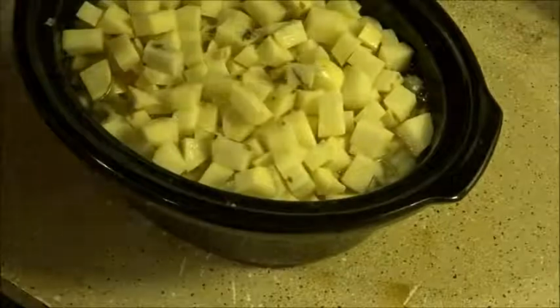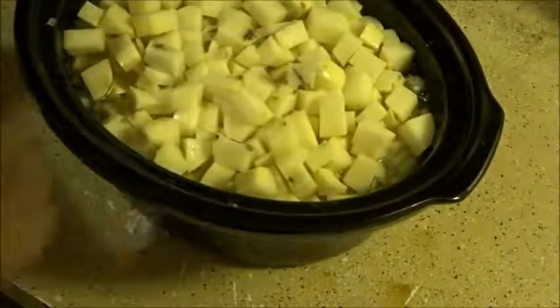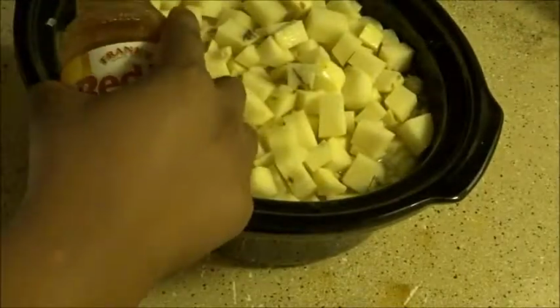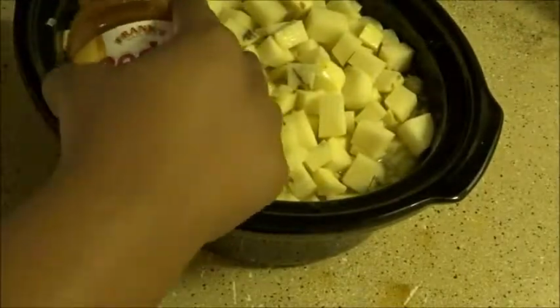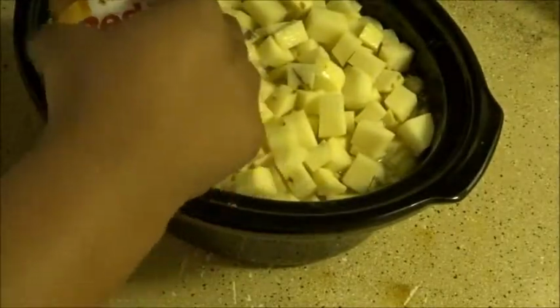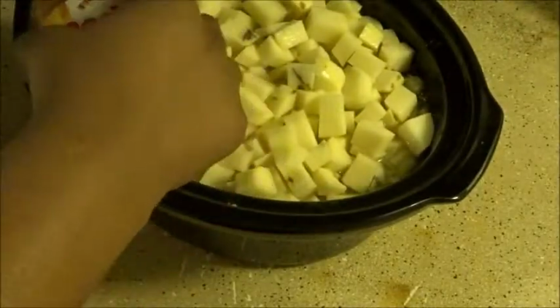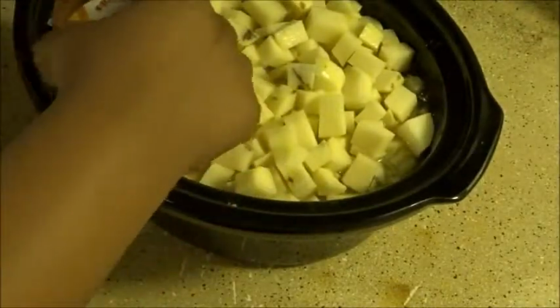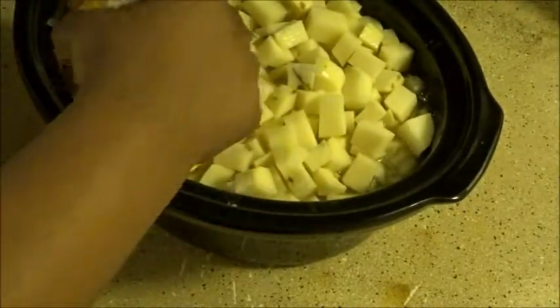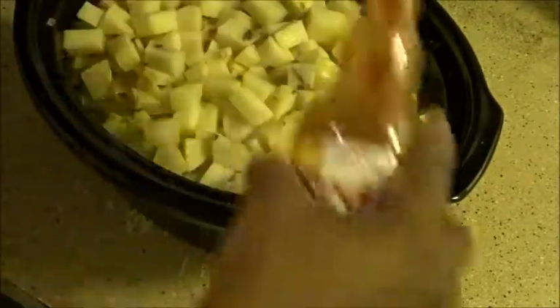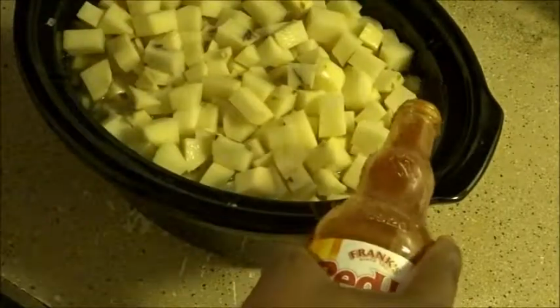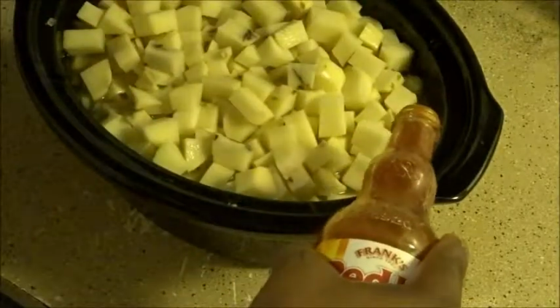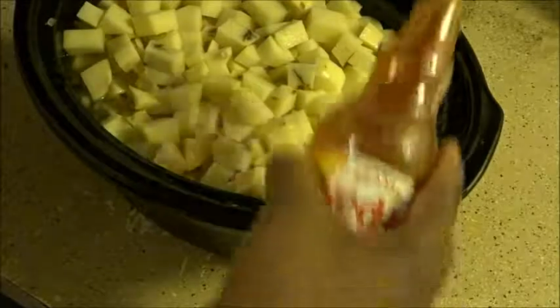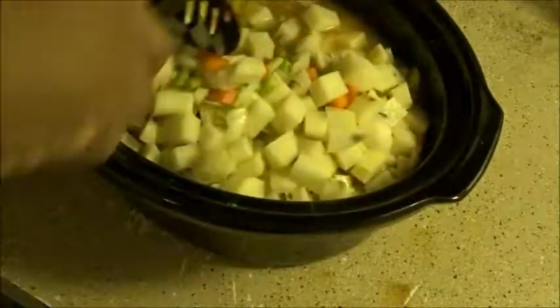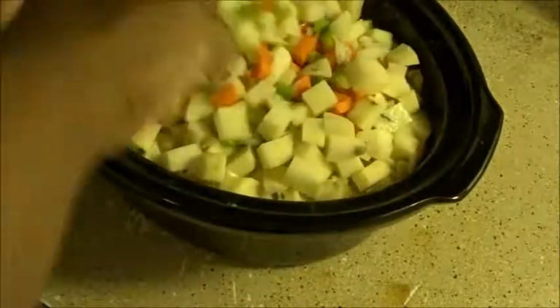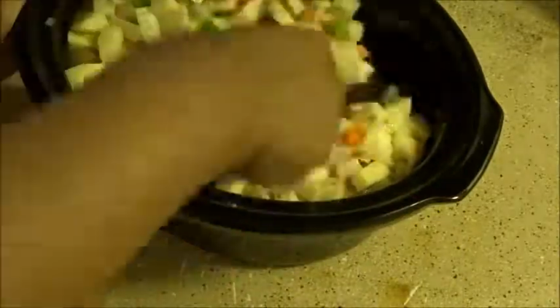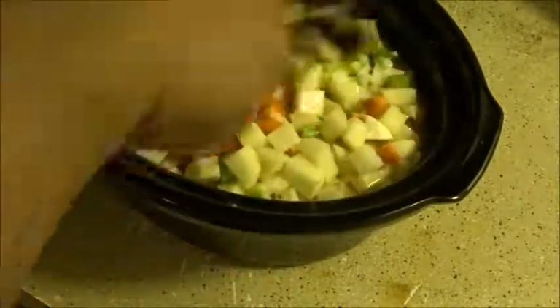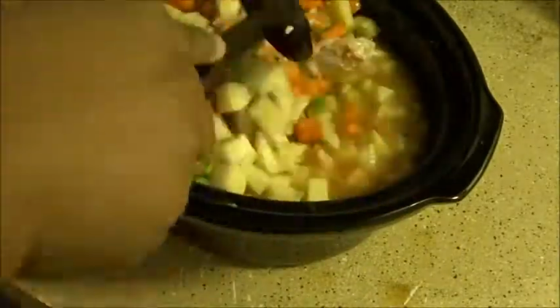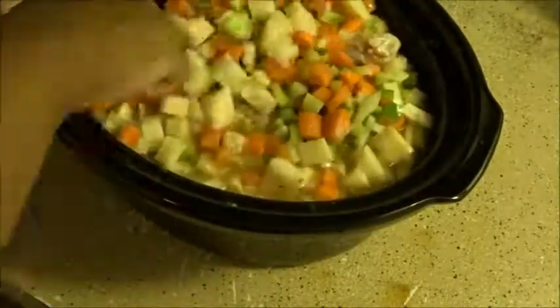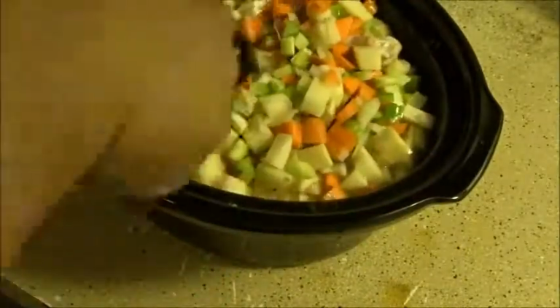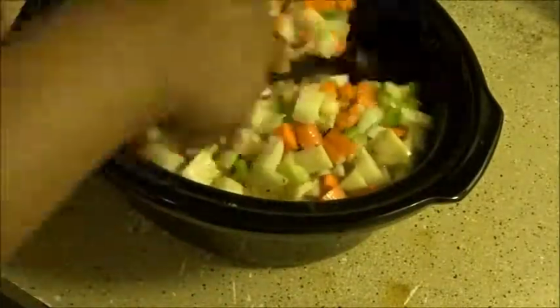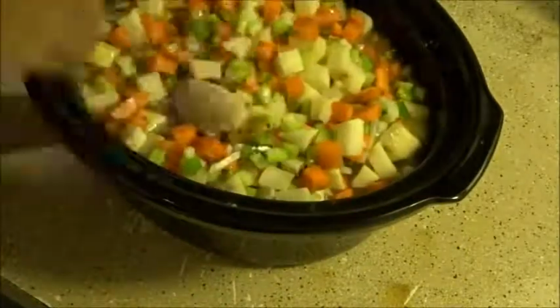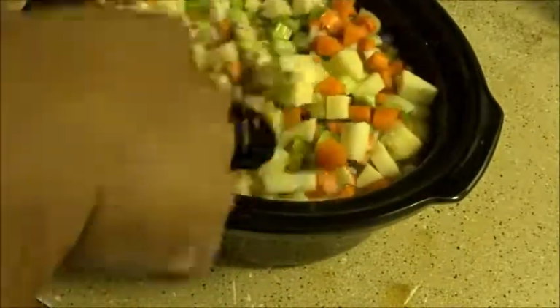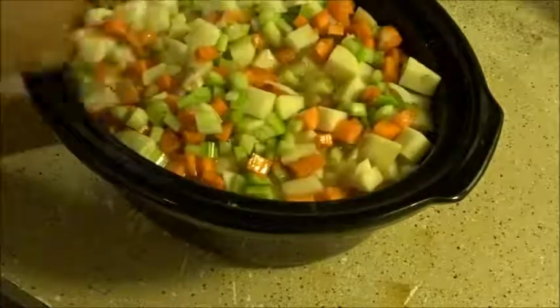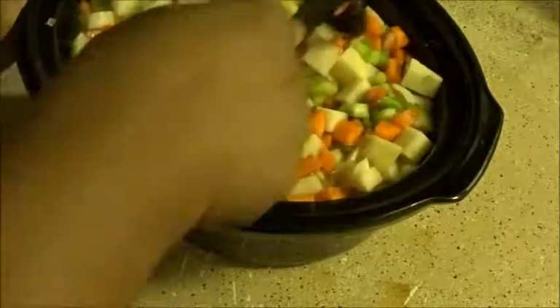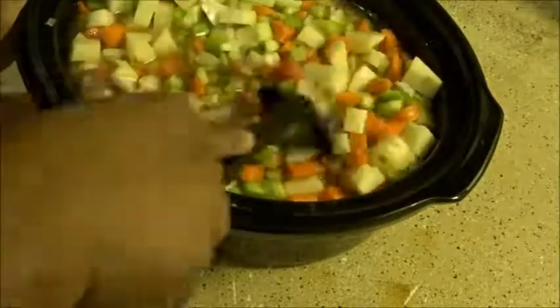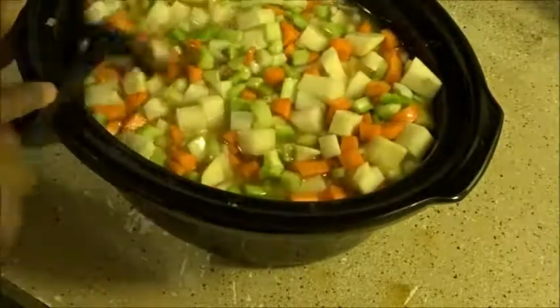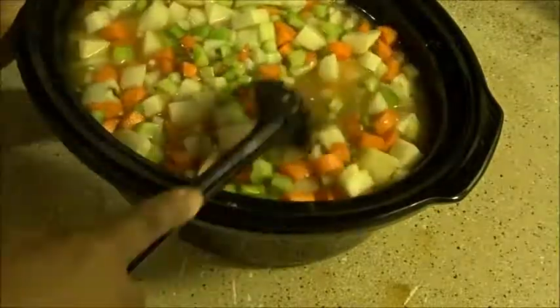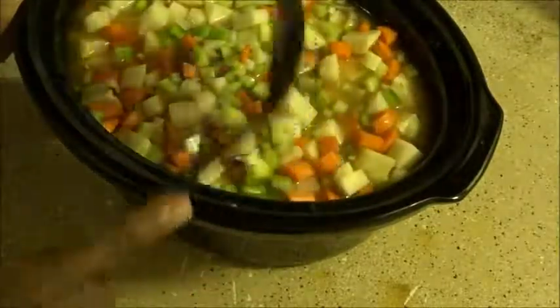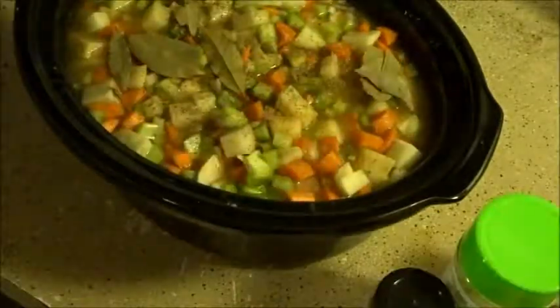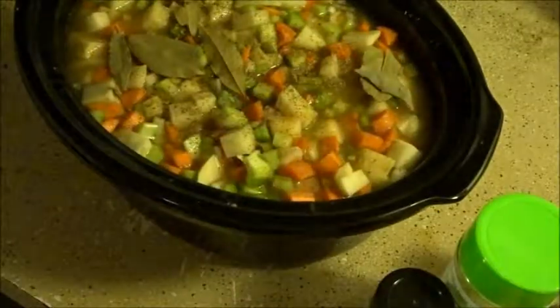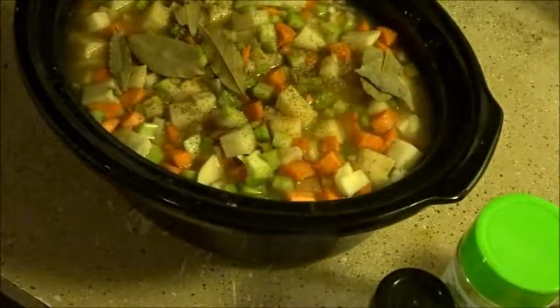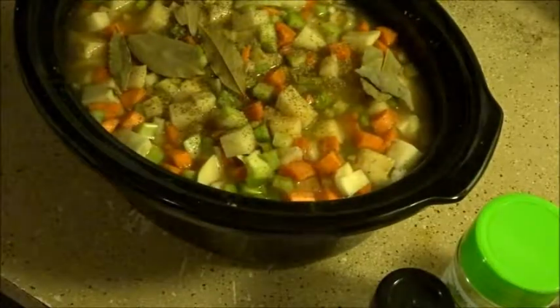This part is optional — if you like an added kick, you can add hot sauce like I'm doing. The good thing about this meal is you can set it and forget it. Place the temperature to low for 8 hours or high for 4 hours.